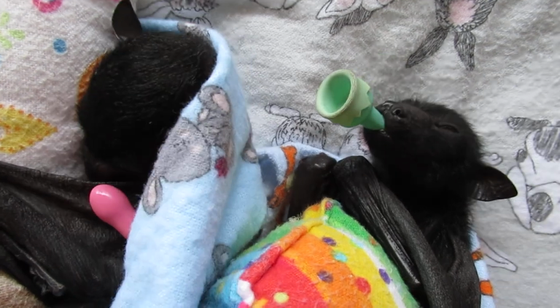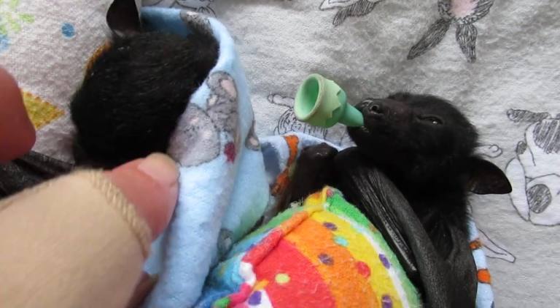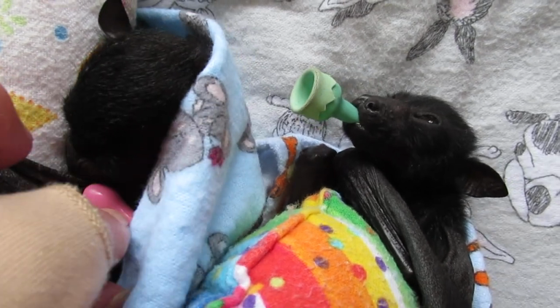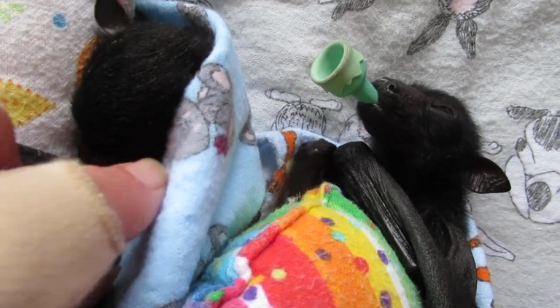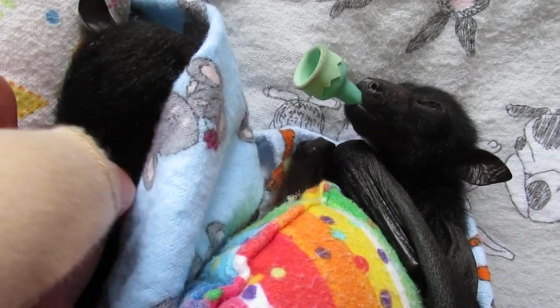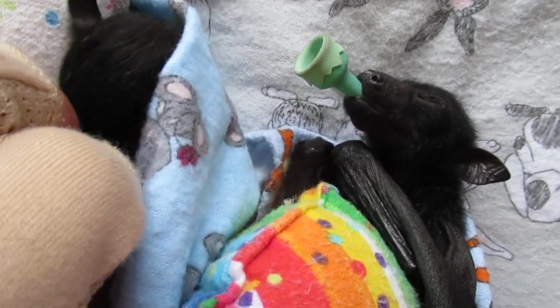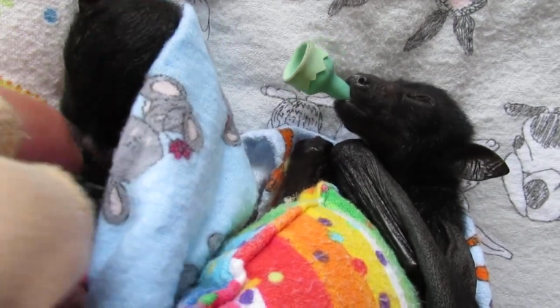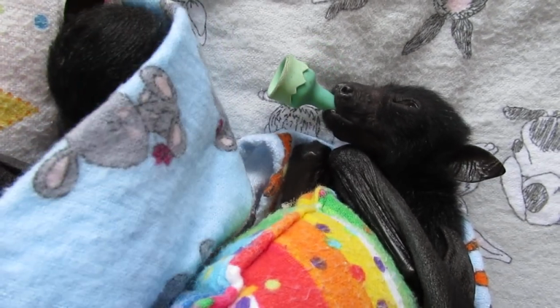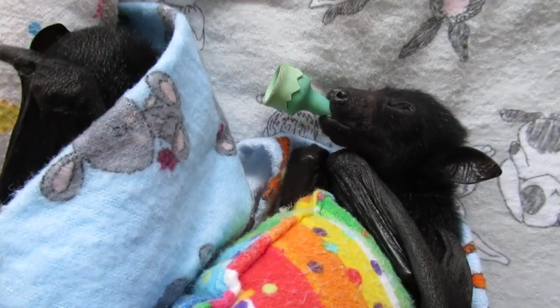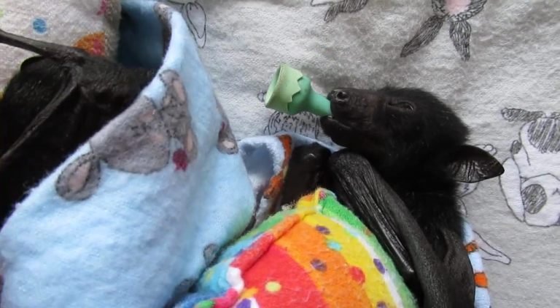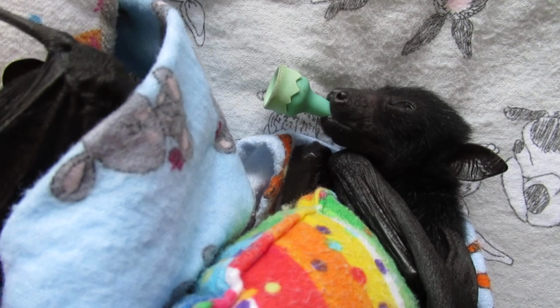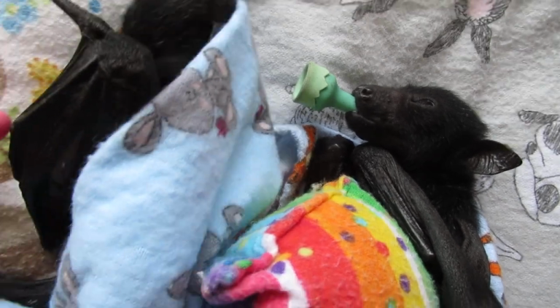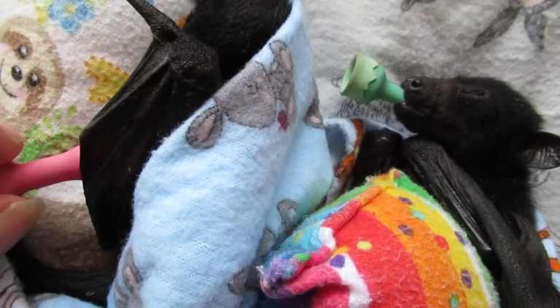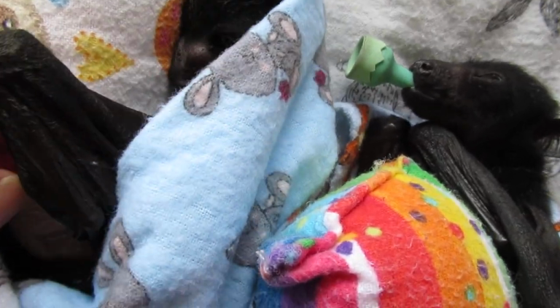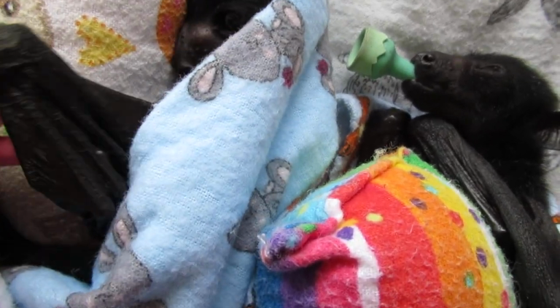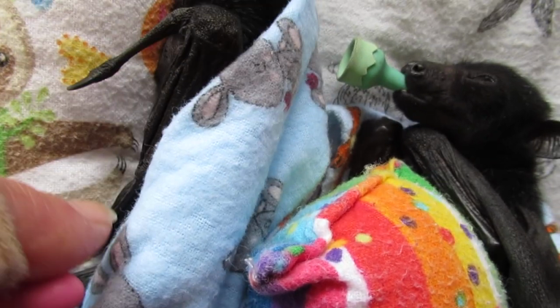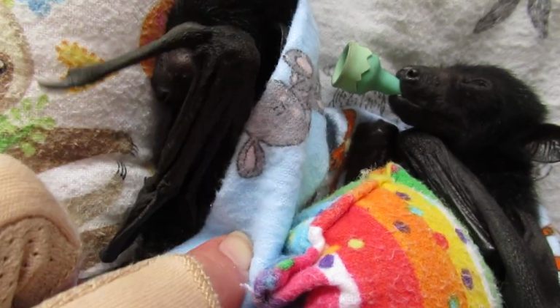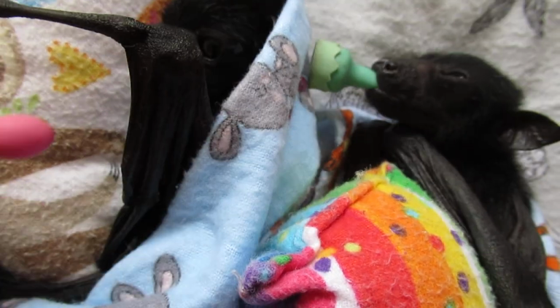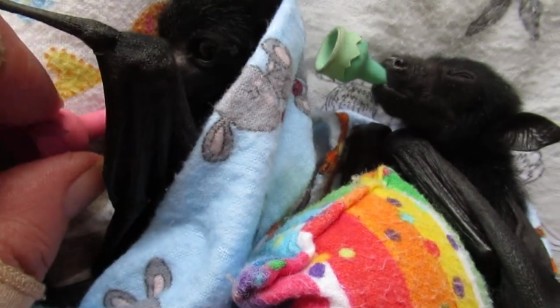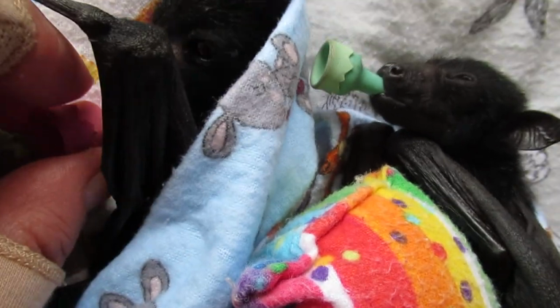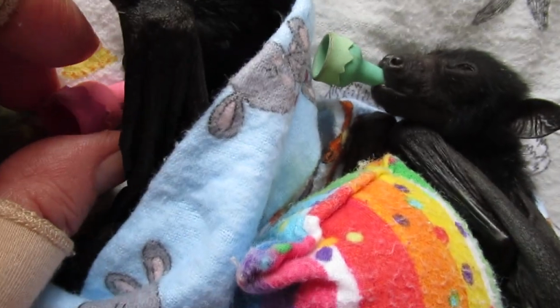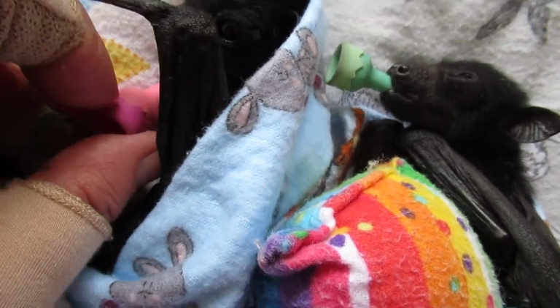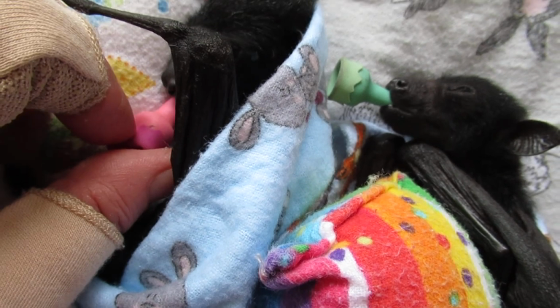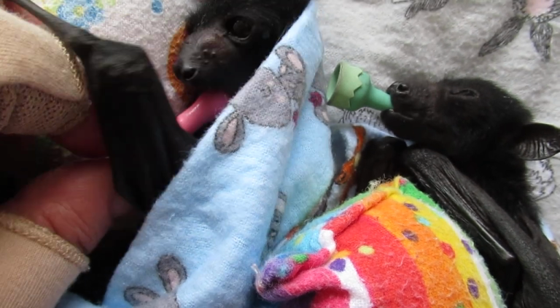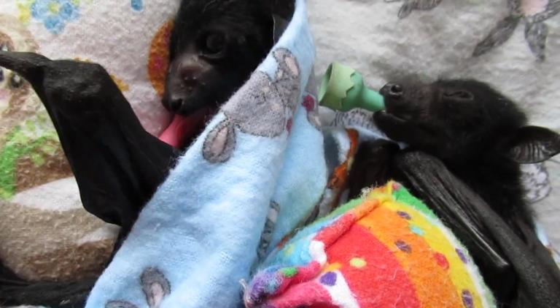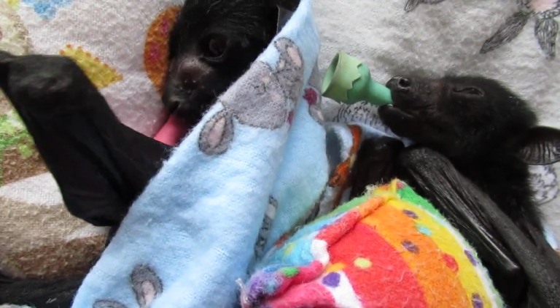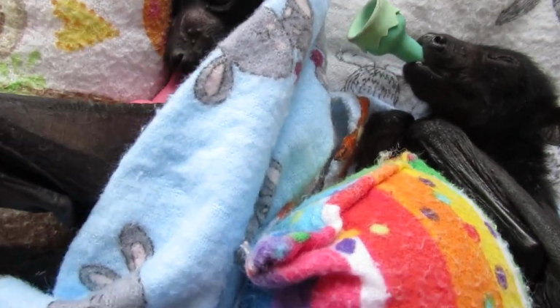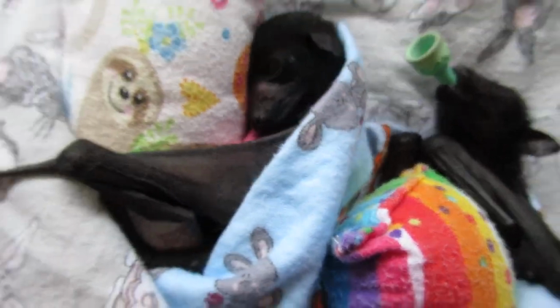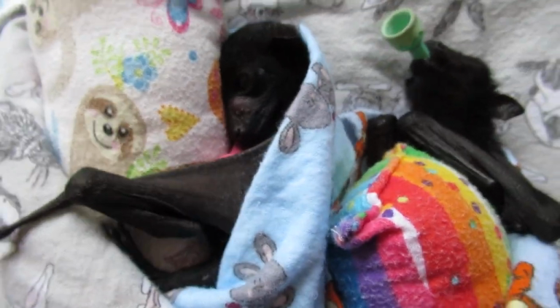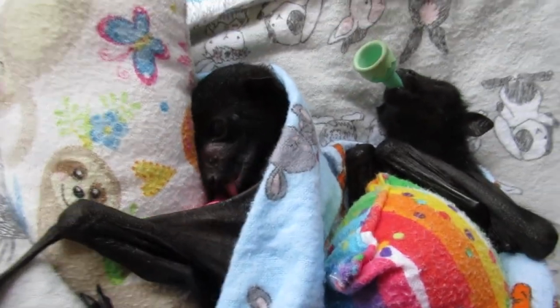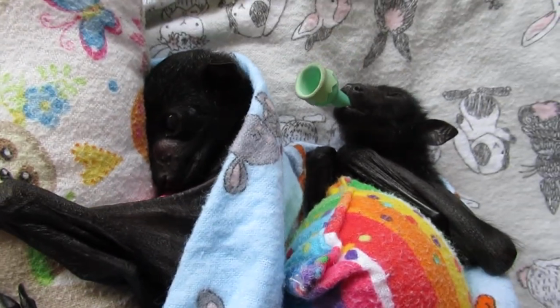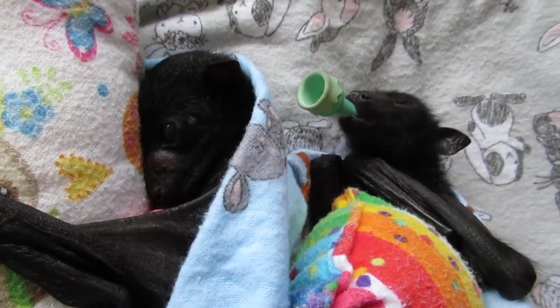Do you want your dummy? Maybe it's the pink one there — have the pink dummy. There you go. Yeah, a bit of excitement there.